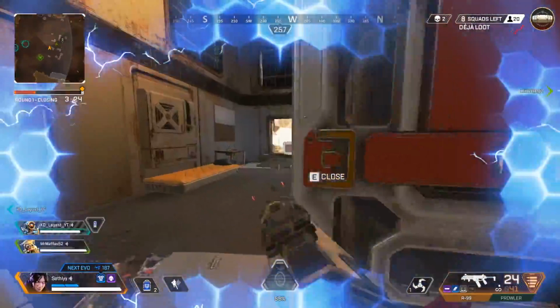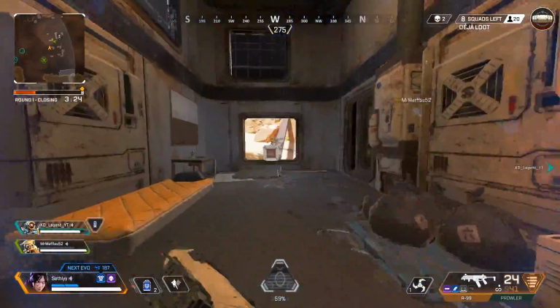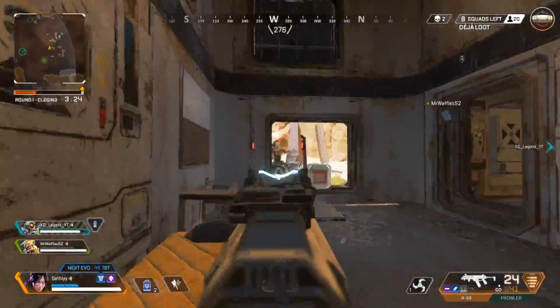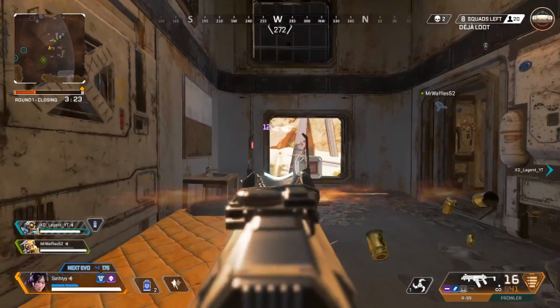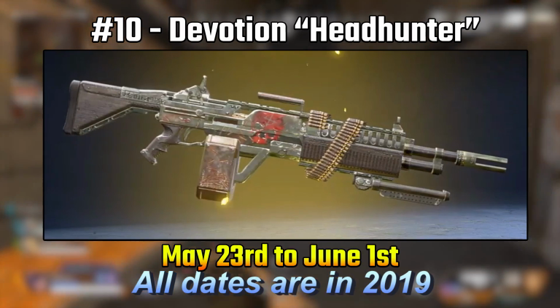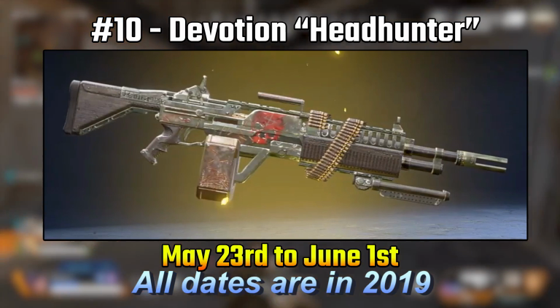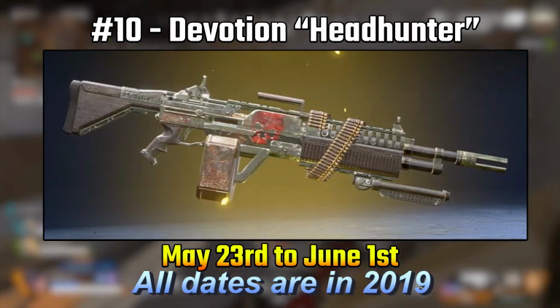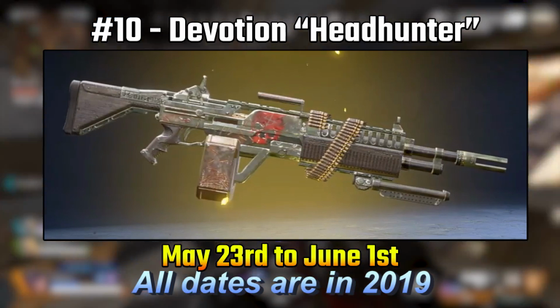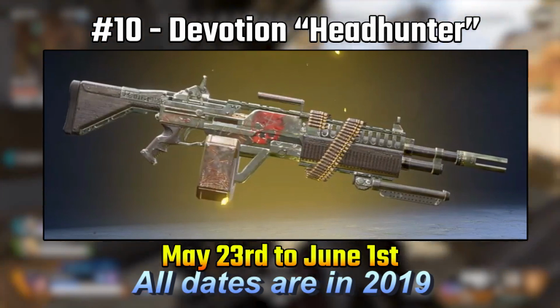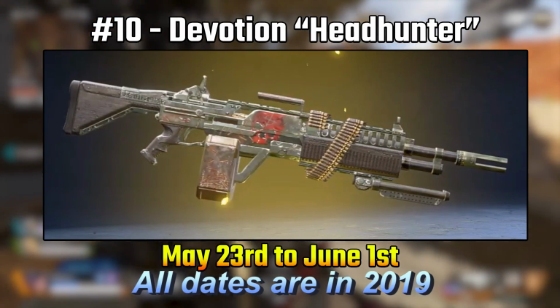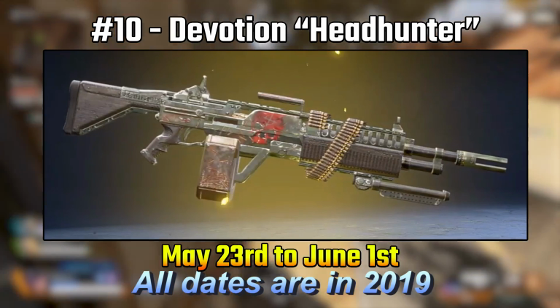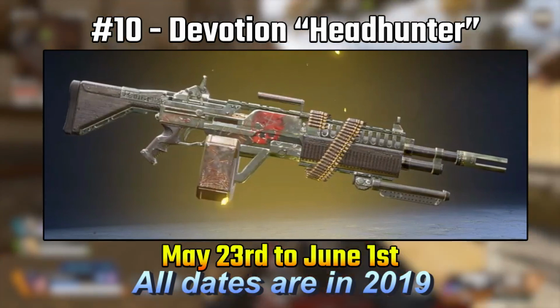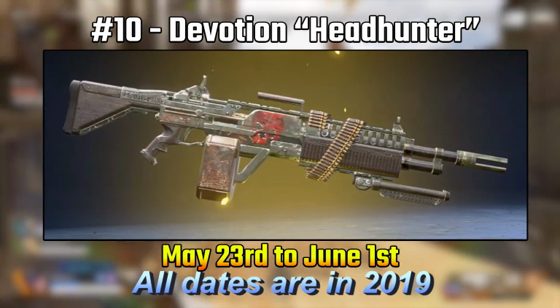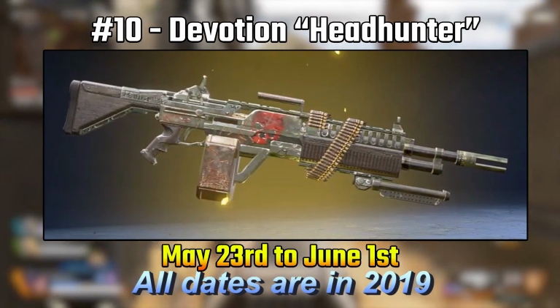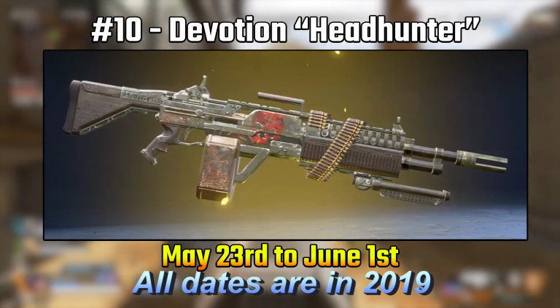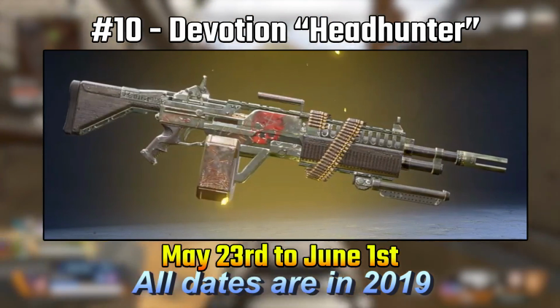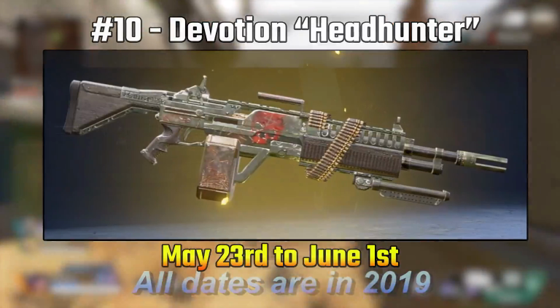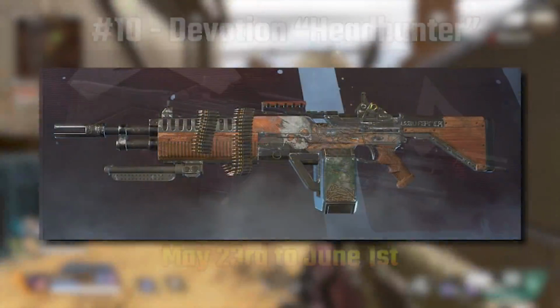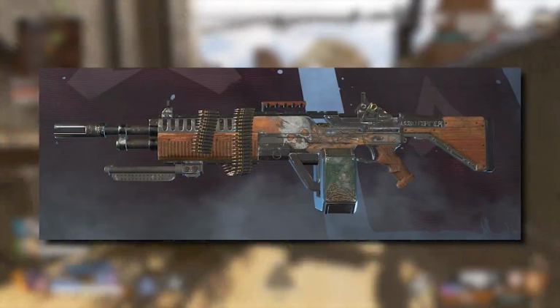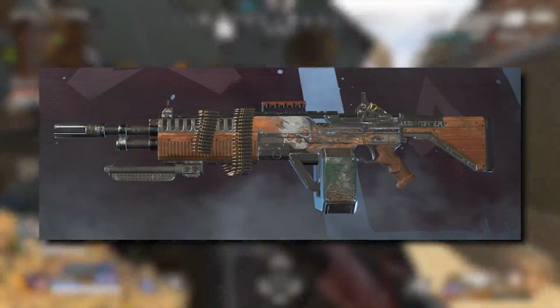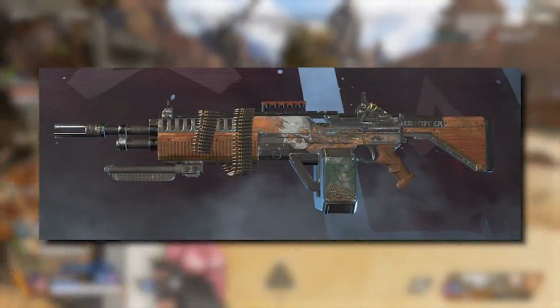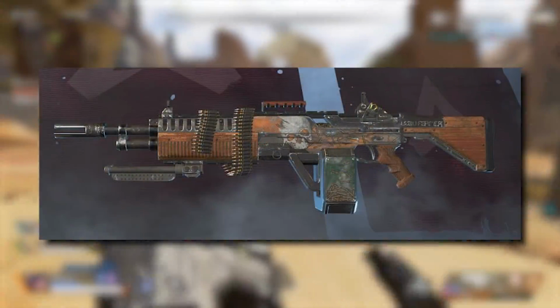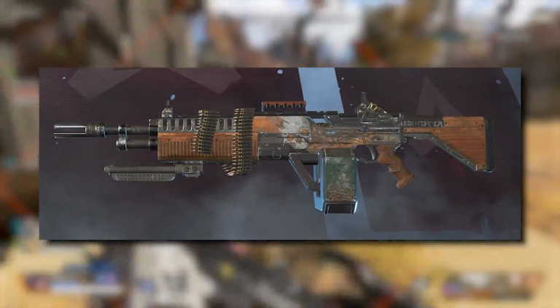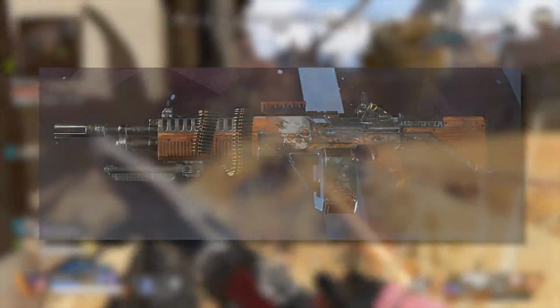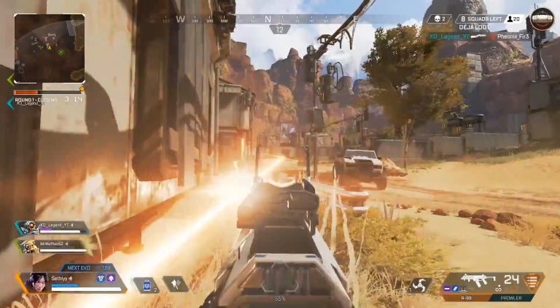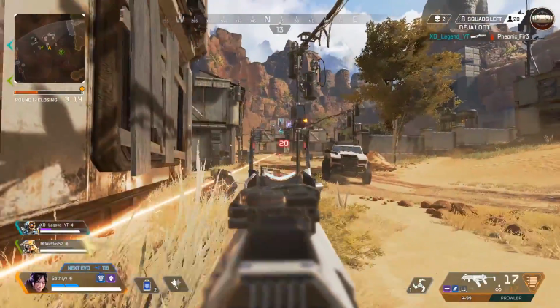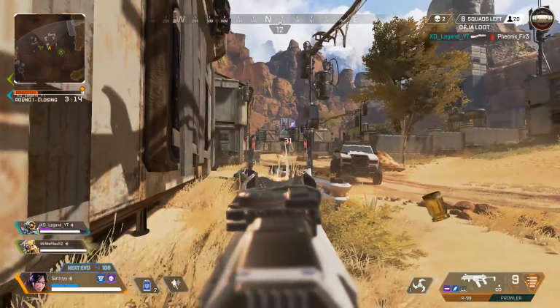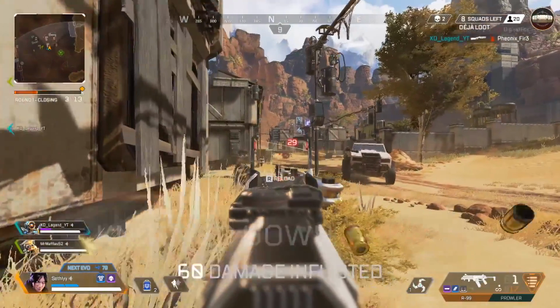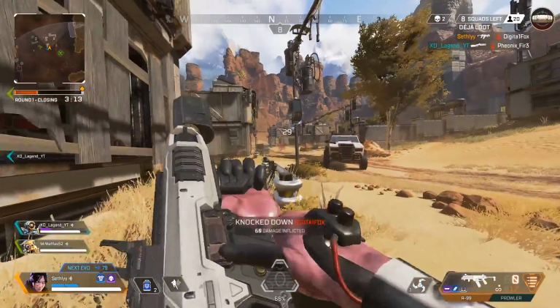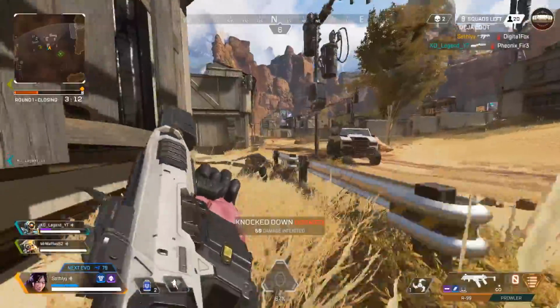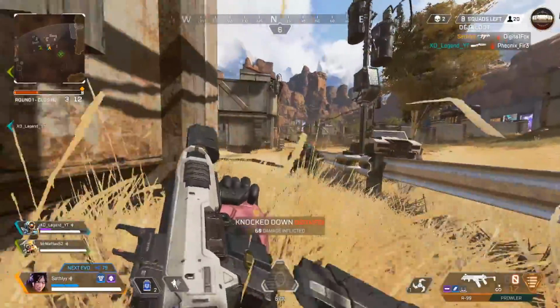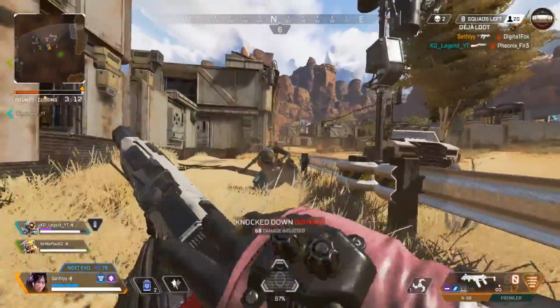Starting out with number 10, which is the Headhunter Devotion skin. This is an exclusive of the Lead Farmer Devotion skin, and it was released on May 23rd and it was in the store until June 1st.